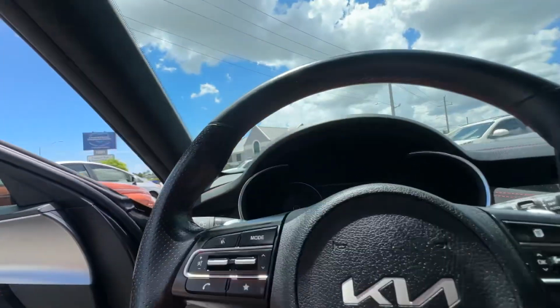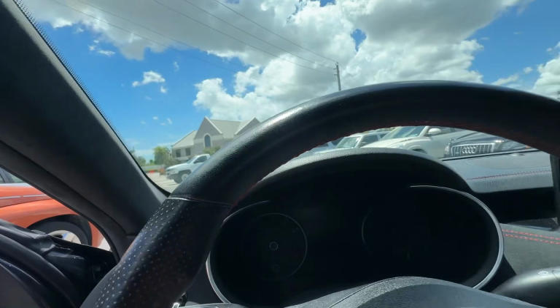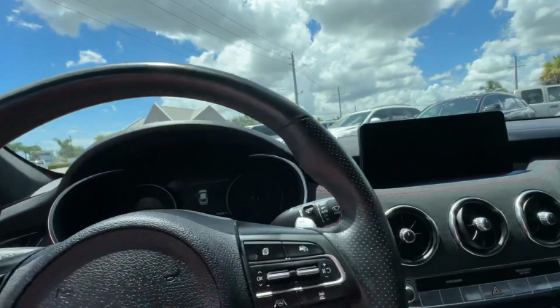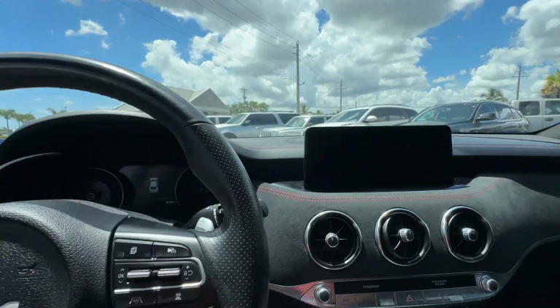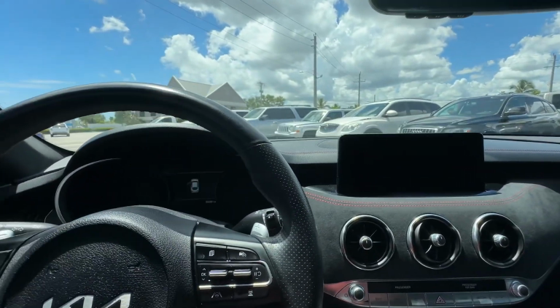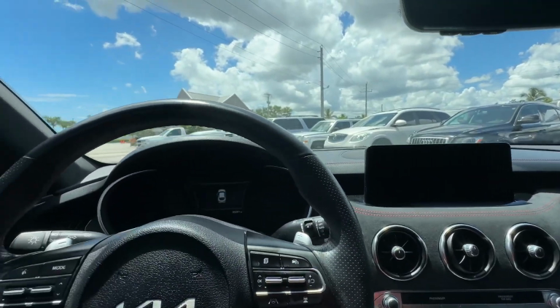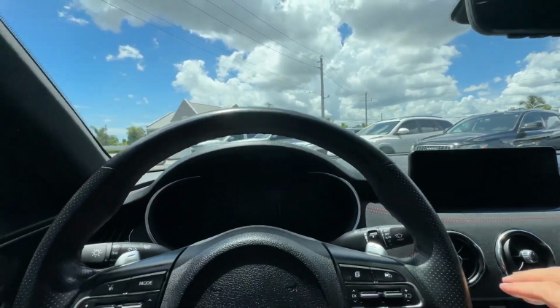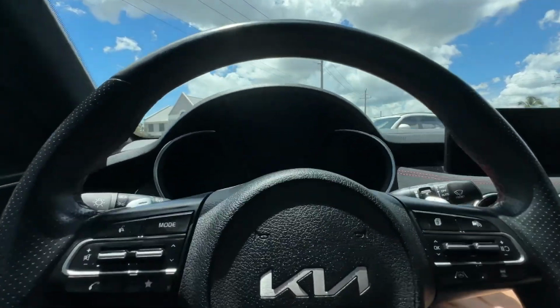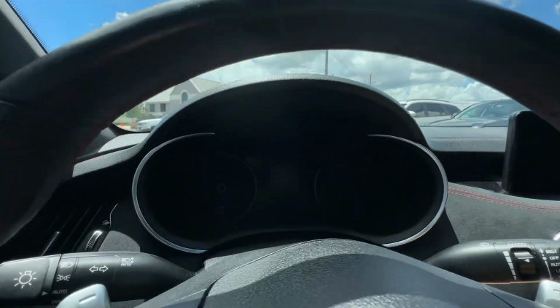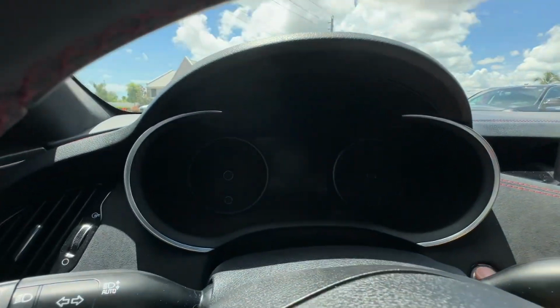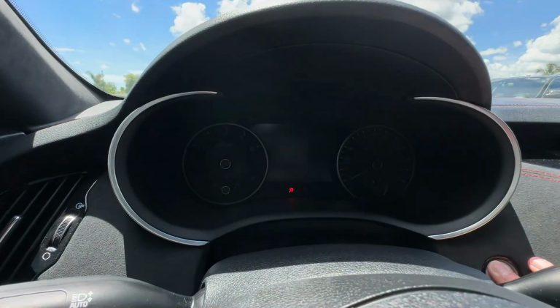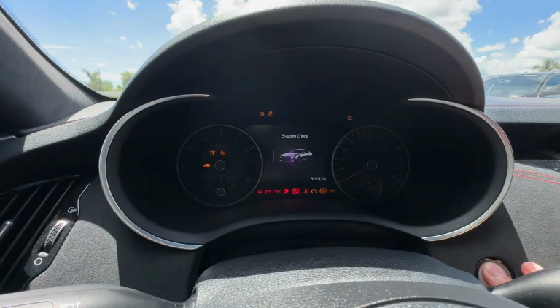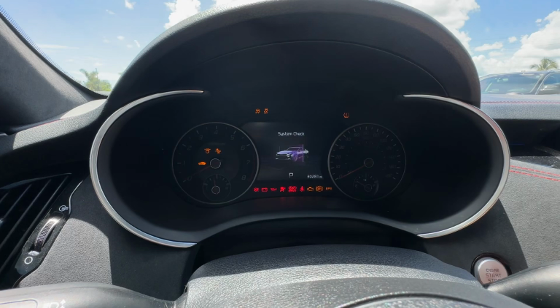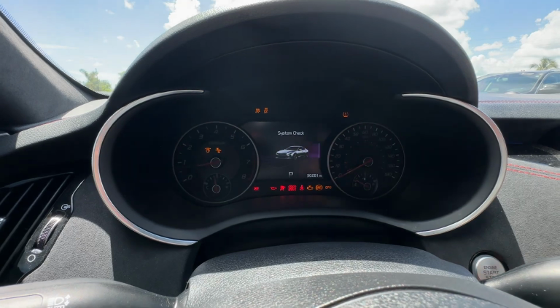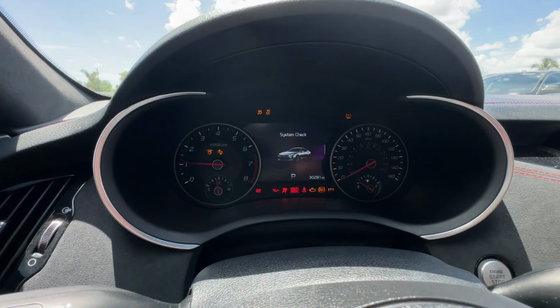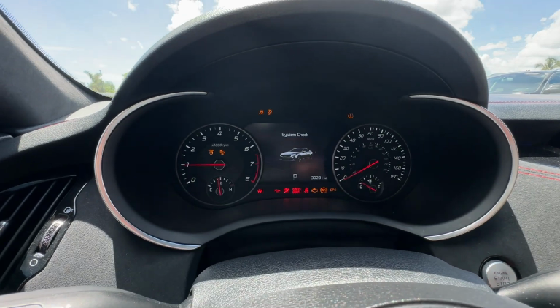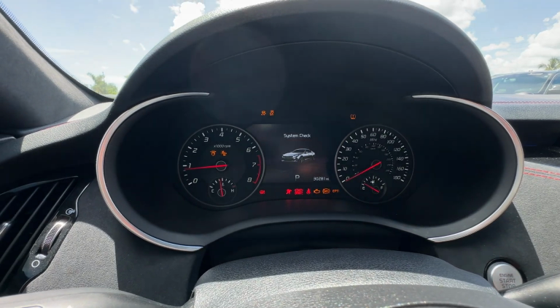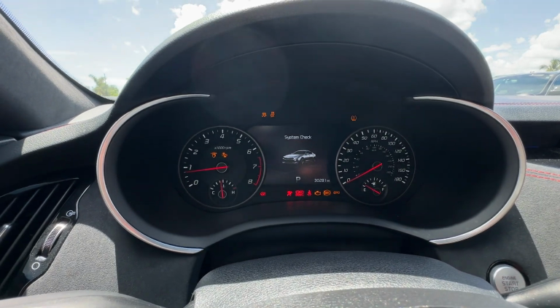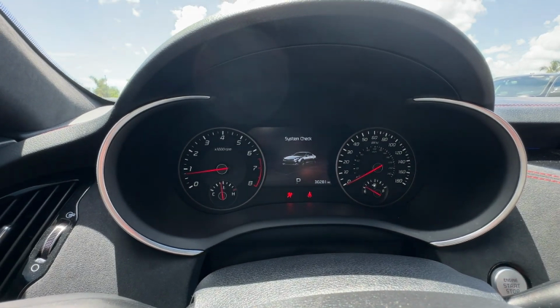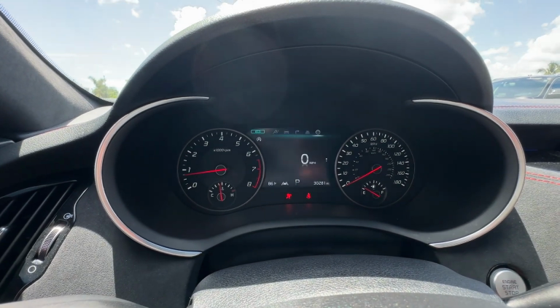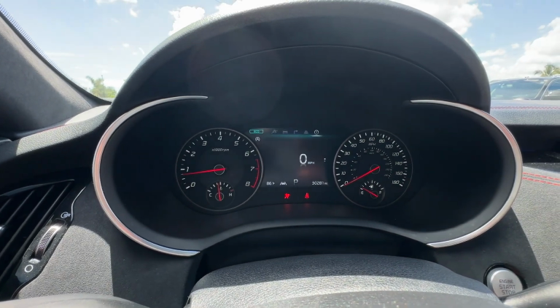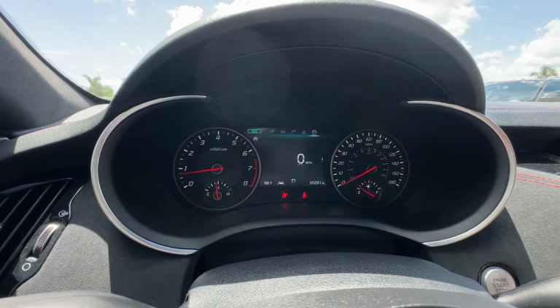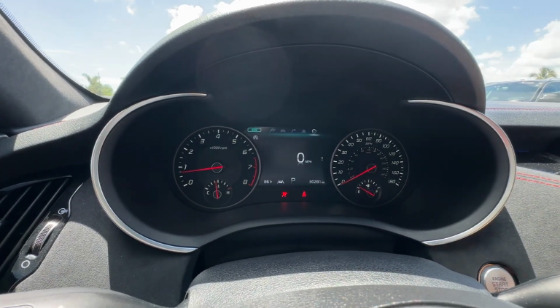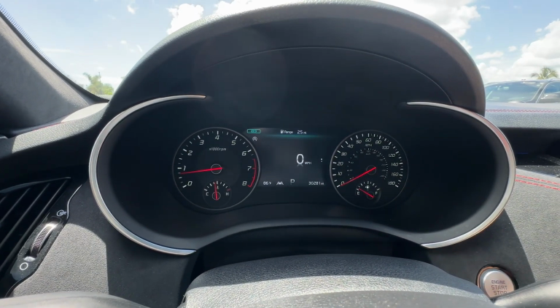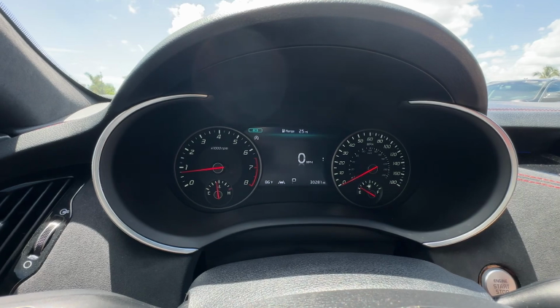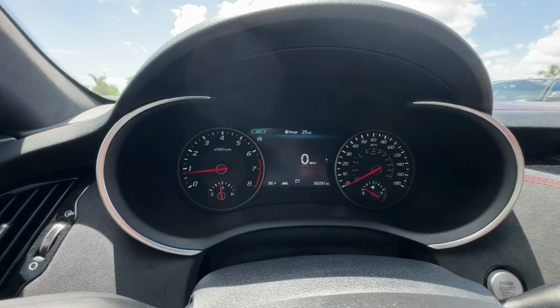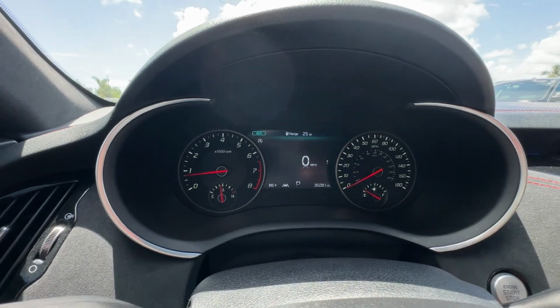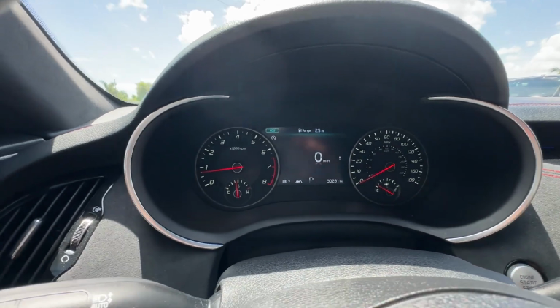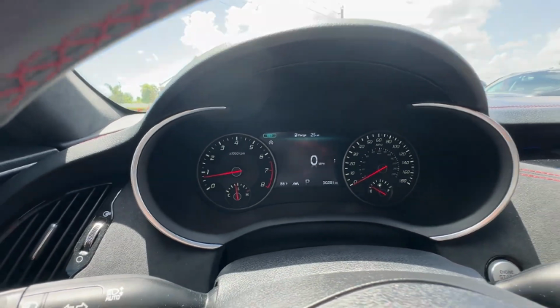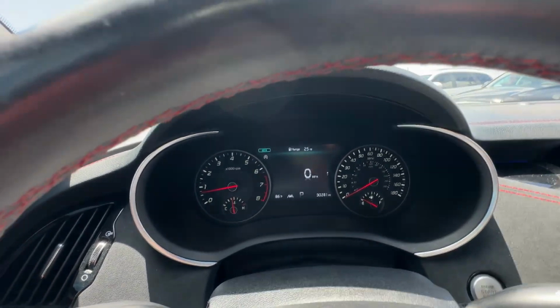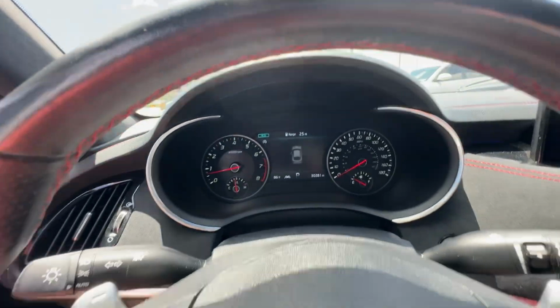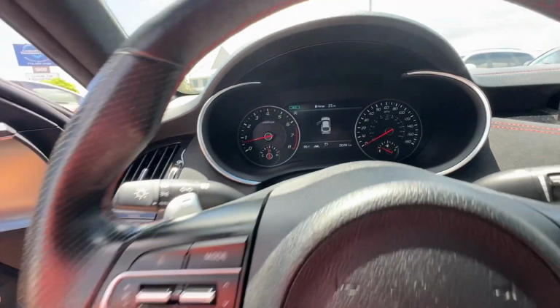Let's start it up here. No warning lights on the dash. Let's take a look under the hood, and that will conclude our video.